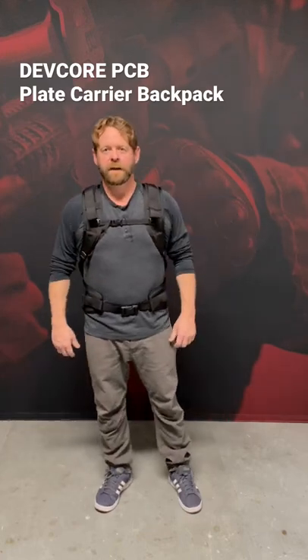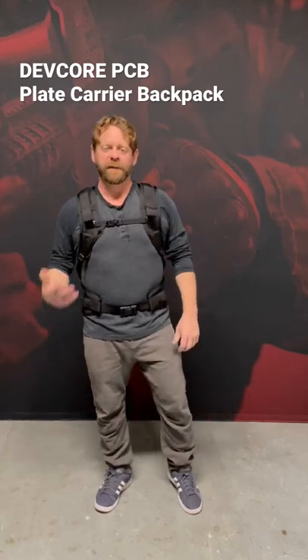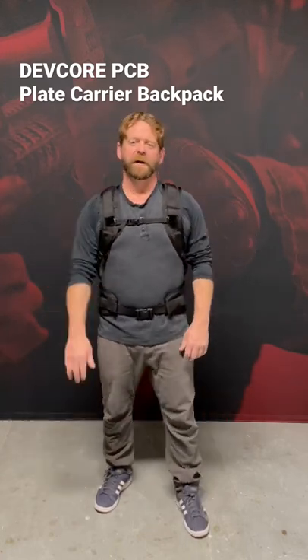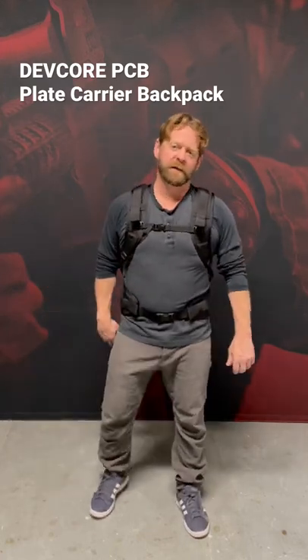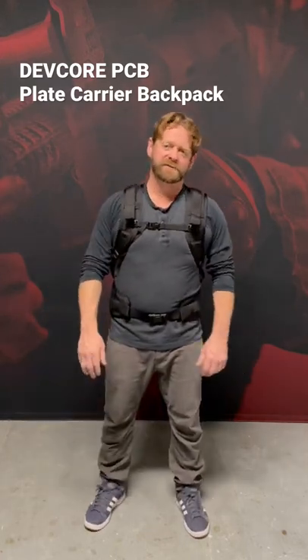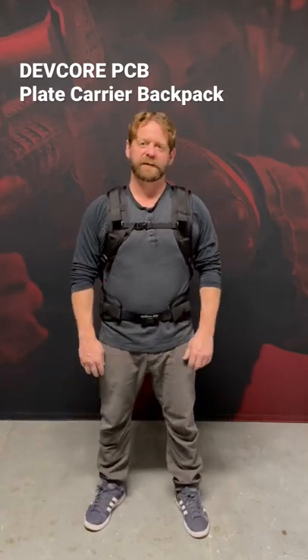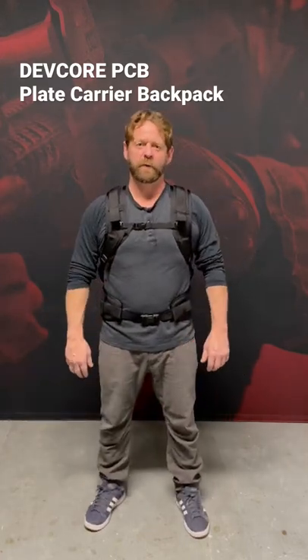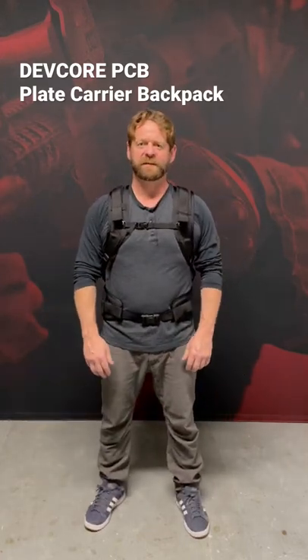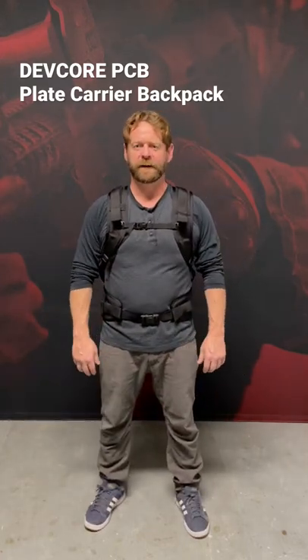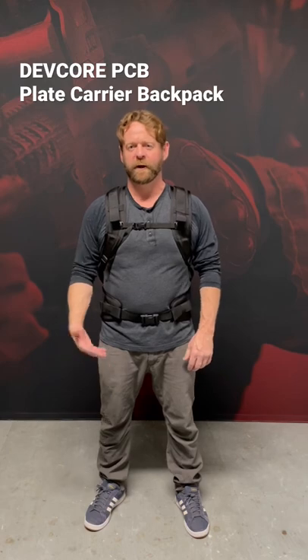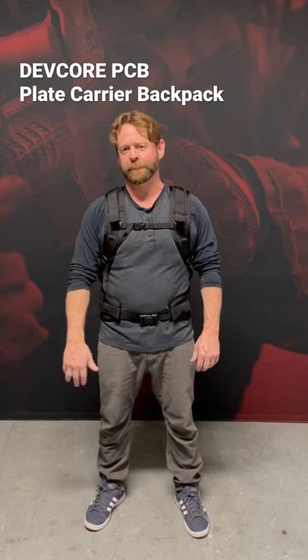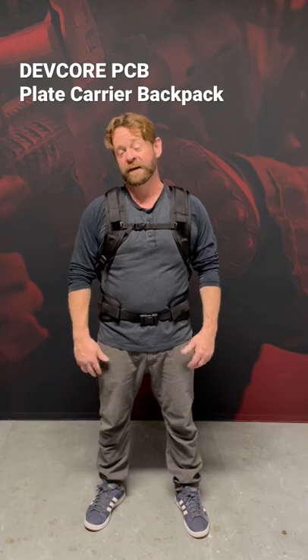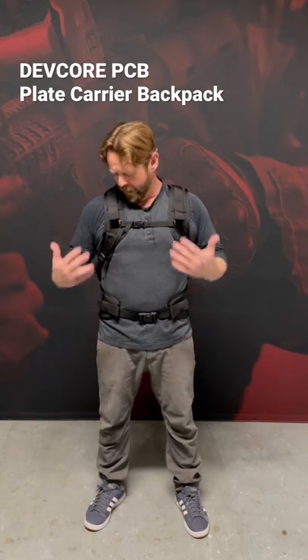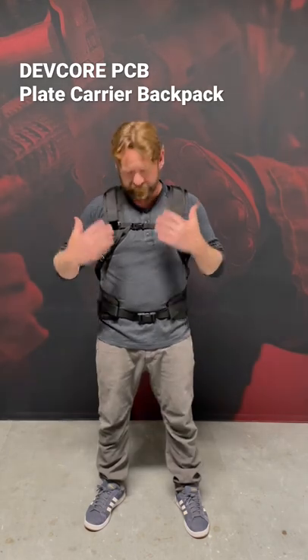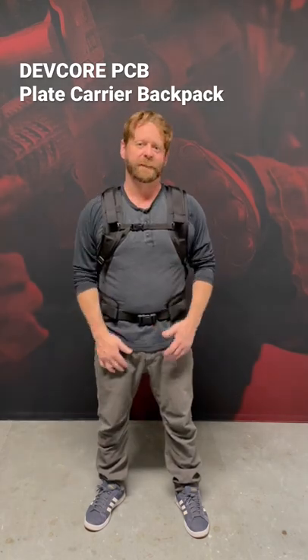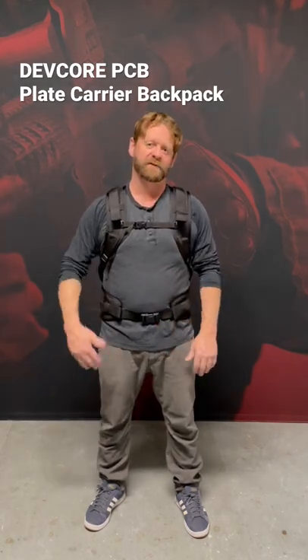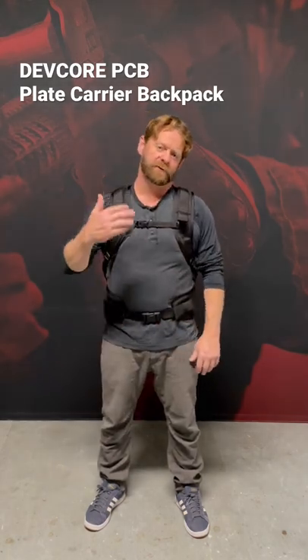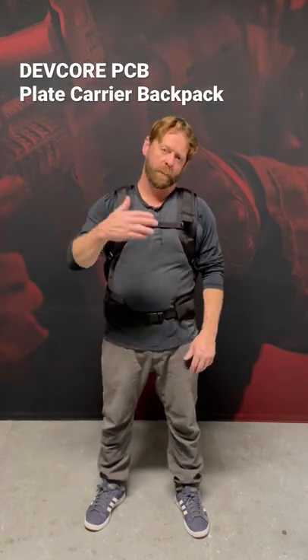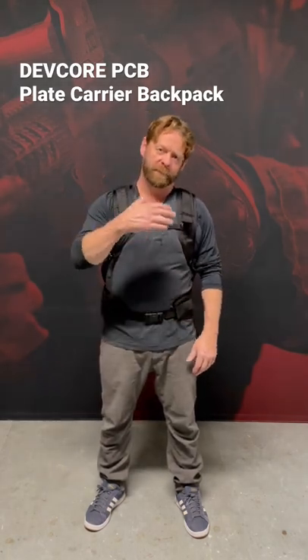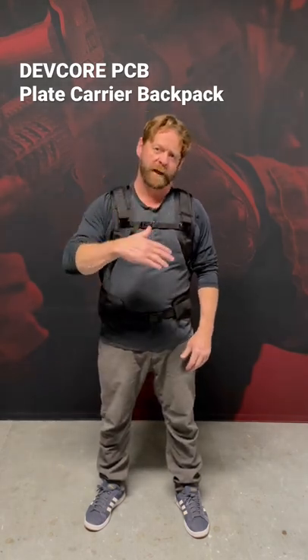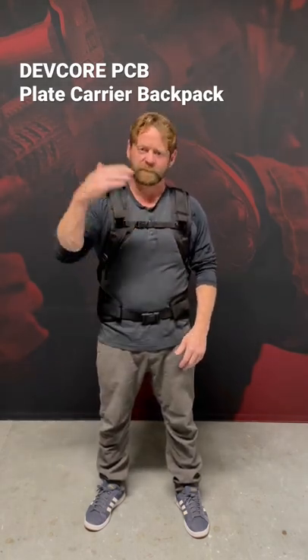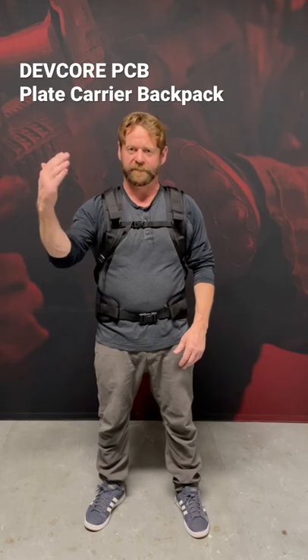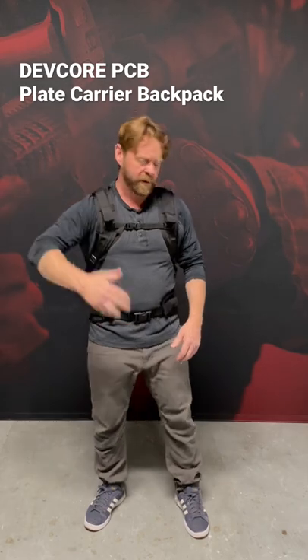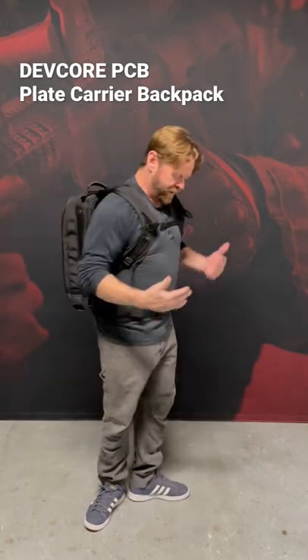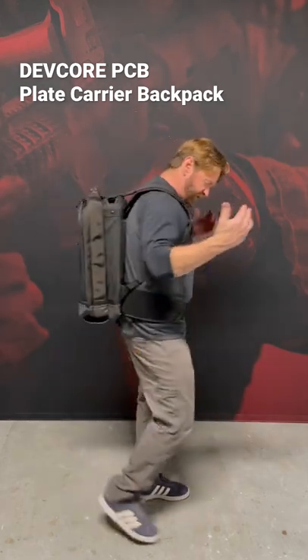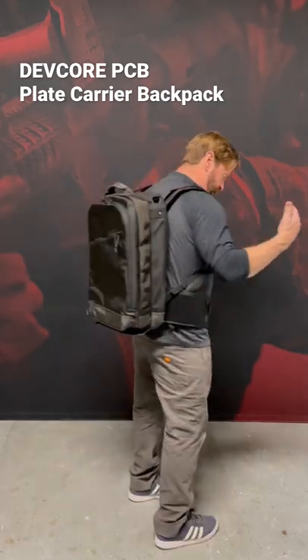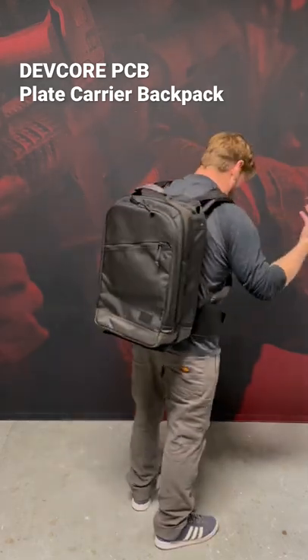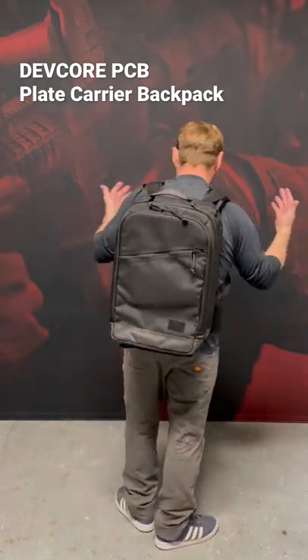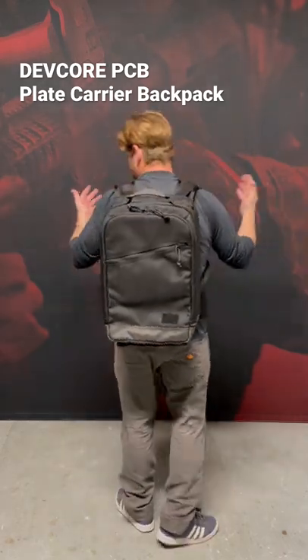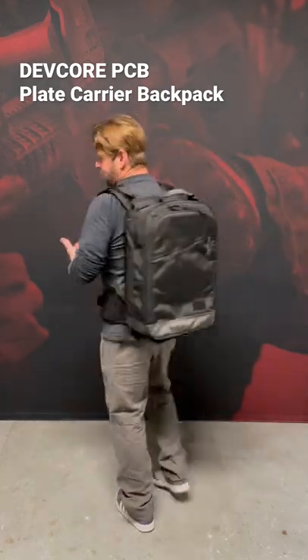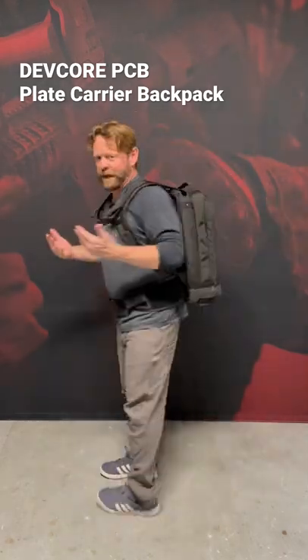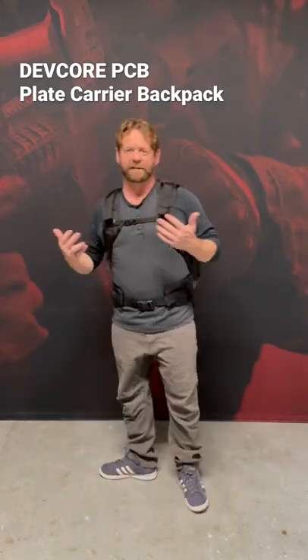We're here today to check out the DEVCOR PCB plate carrier backpack. The system allows you to armor from level 3A up to level 4. As you can see, it's basically a standardized backpack setup.